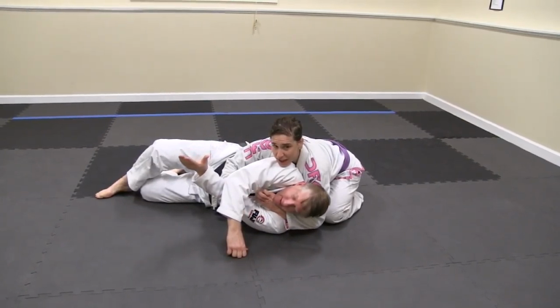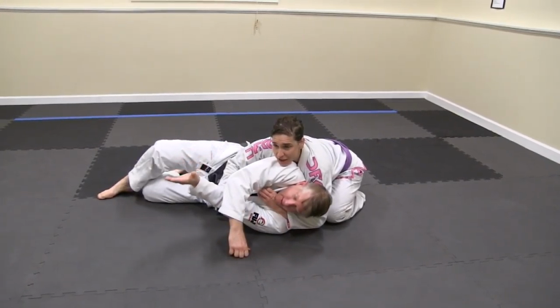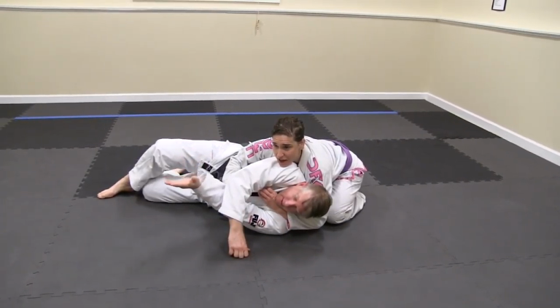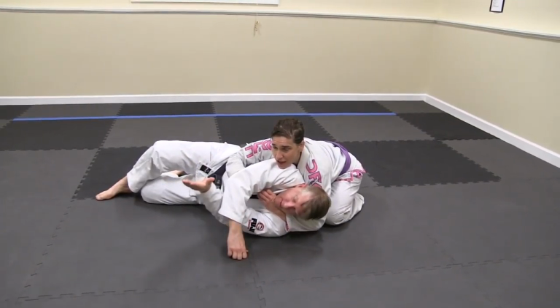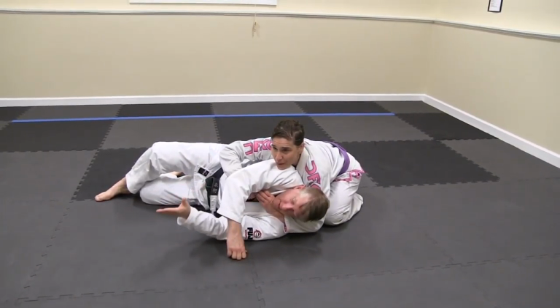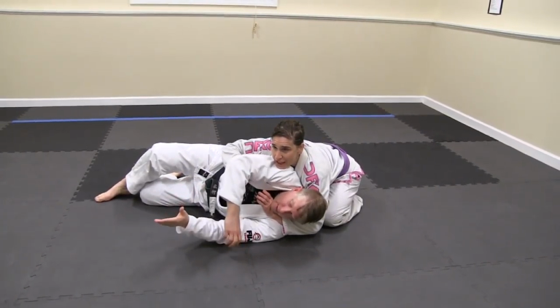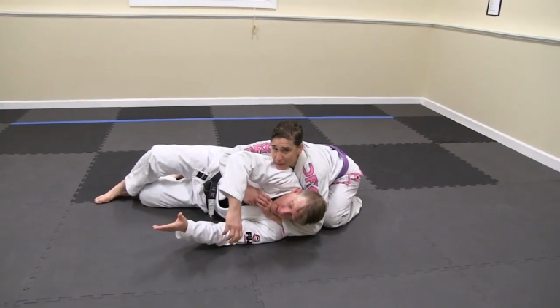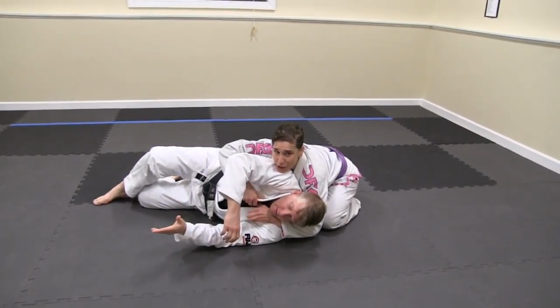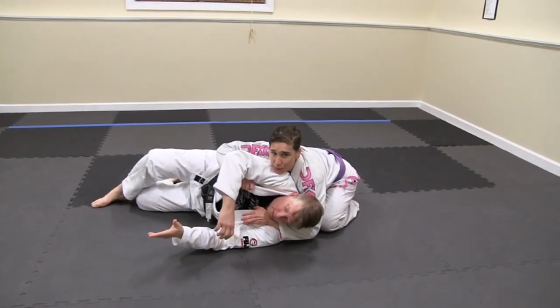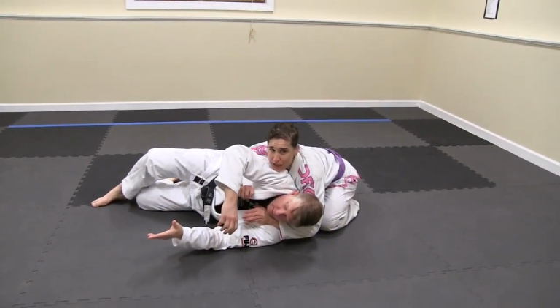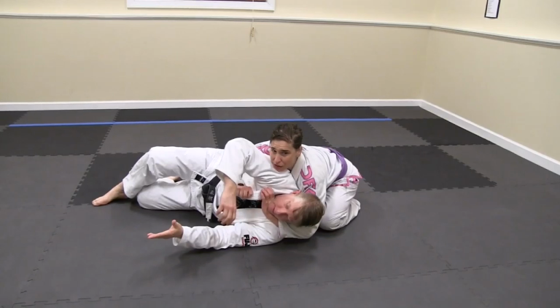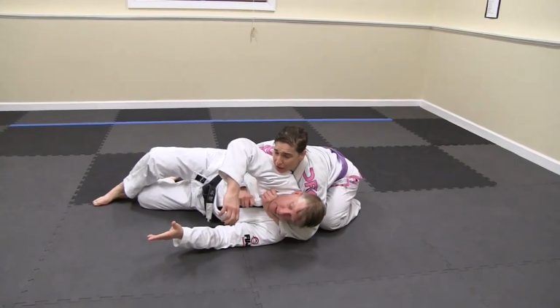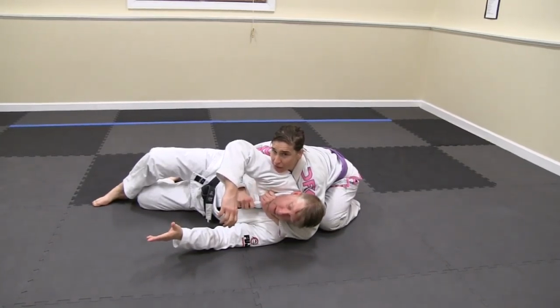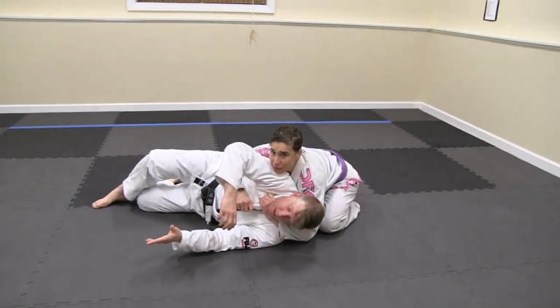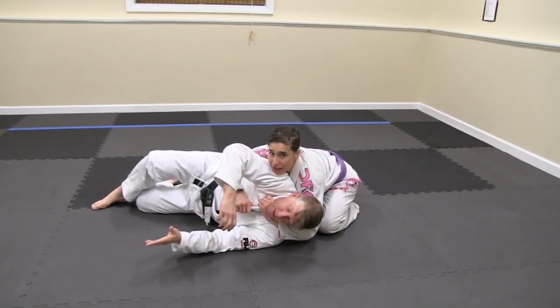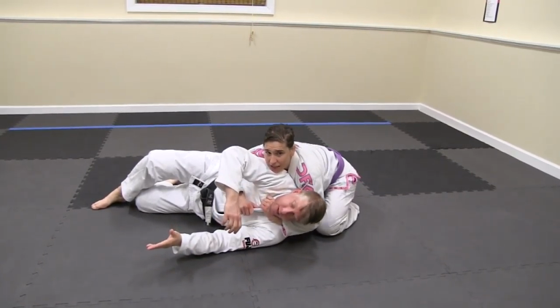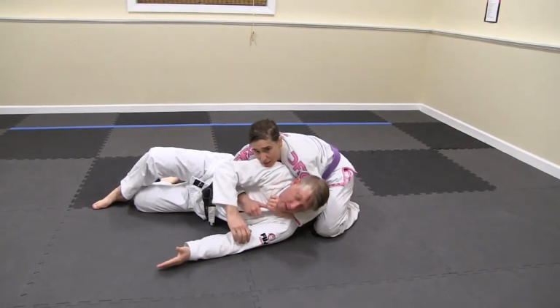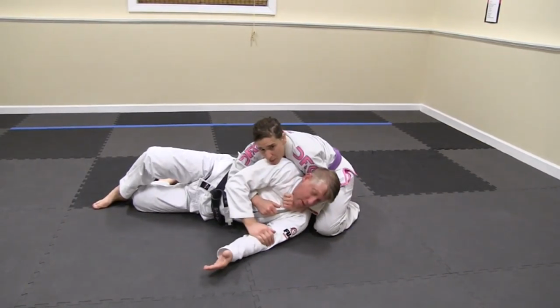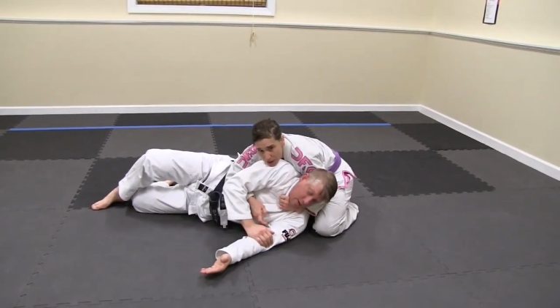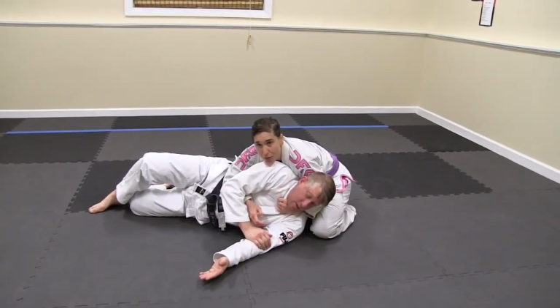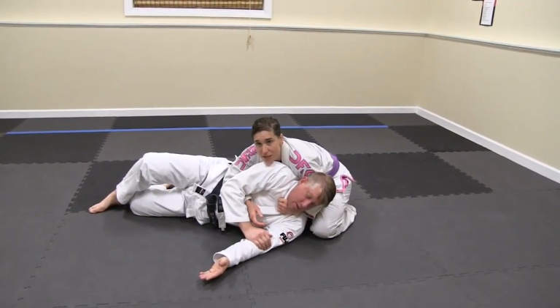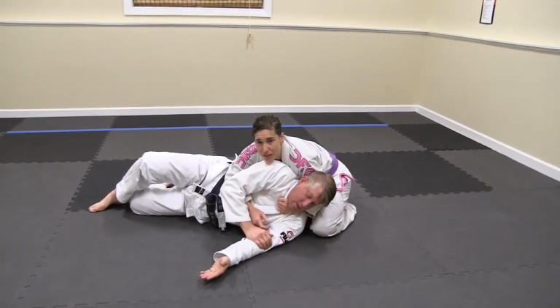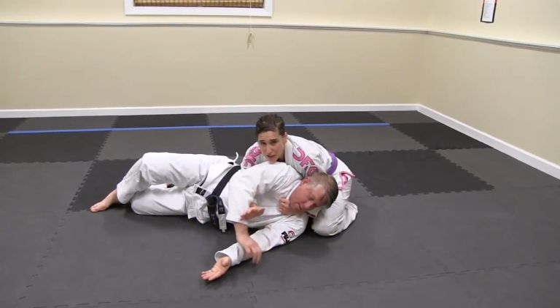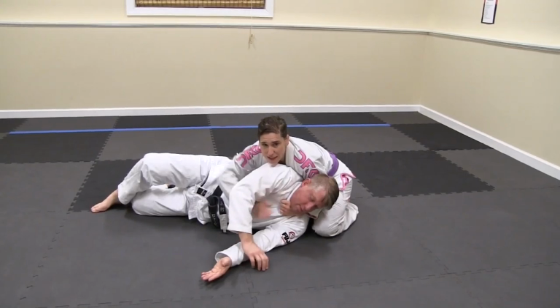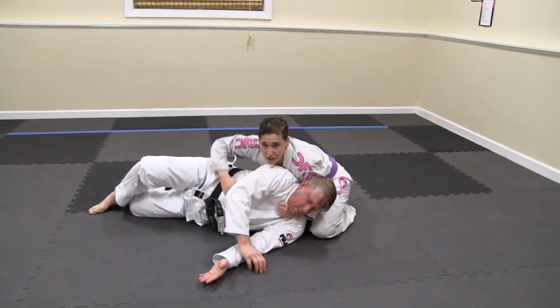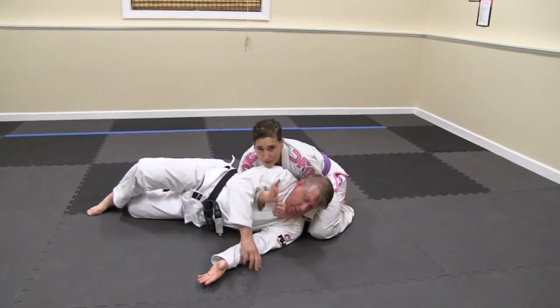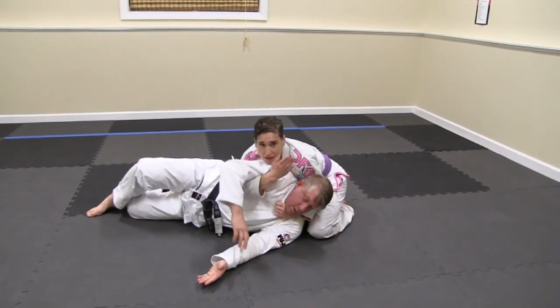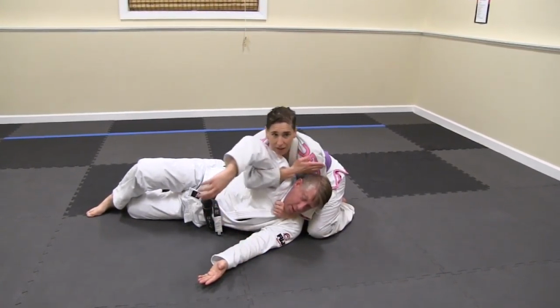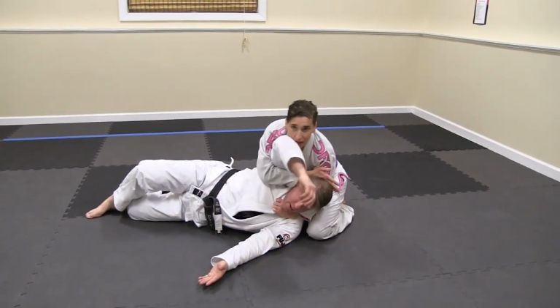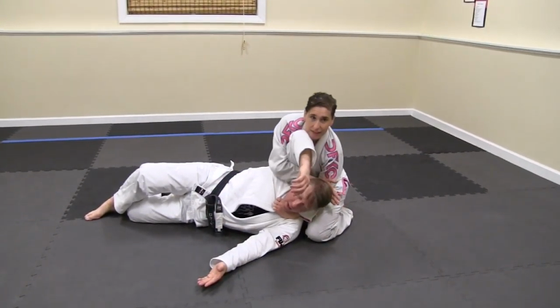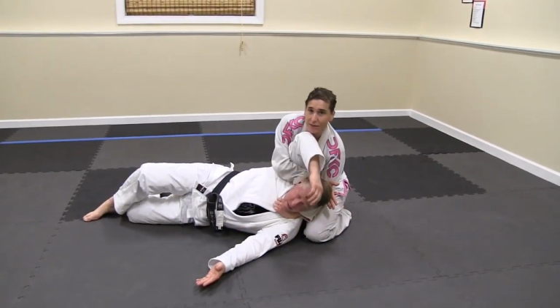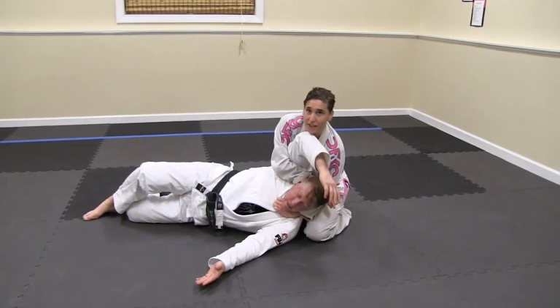I get my hand here as power — I want to feed it in deeper, so I'm going to open, pop it out, turn it out, feed it to my hand, suck my elbow in, make sure my wrist is turned down. This hand is going to come in behind, and finish.